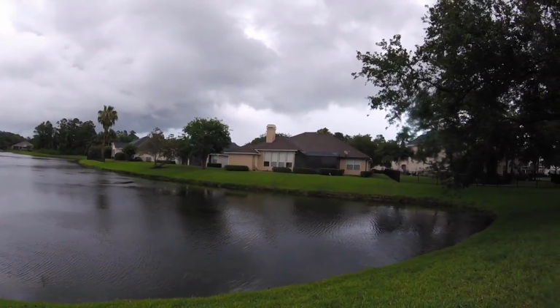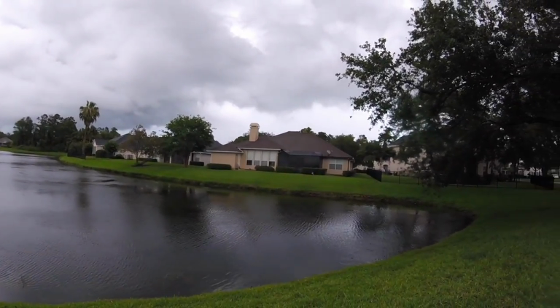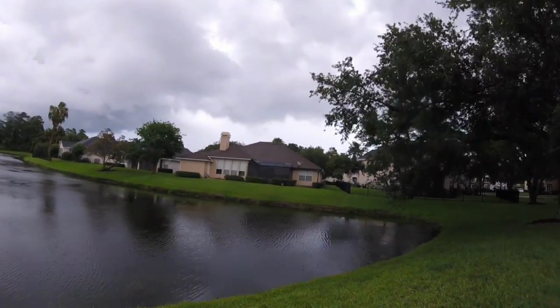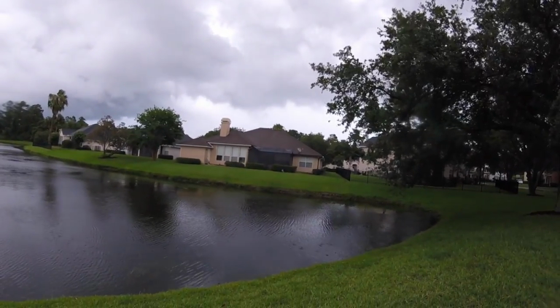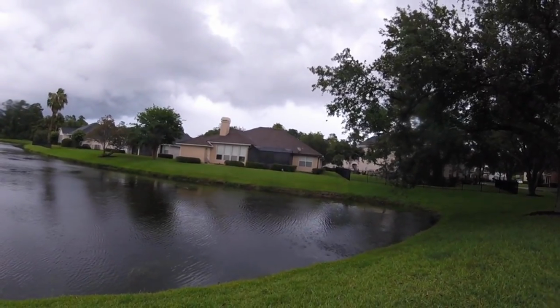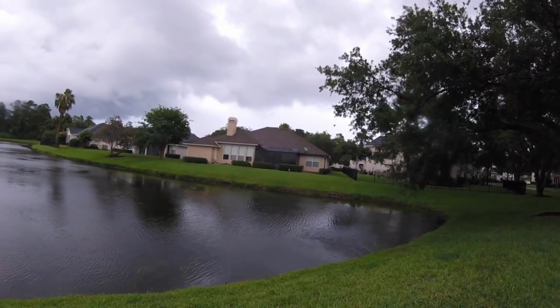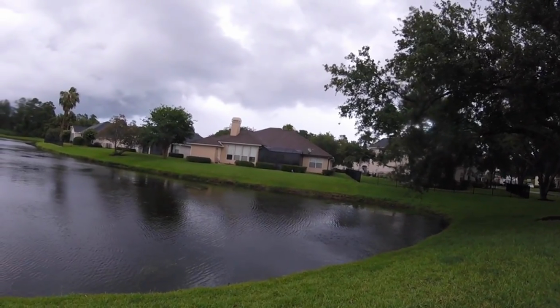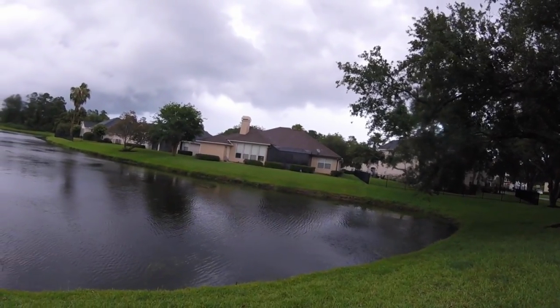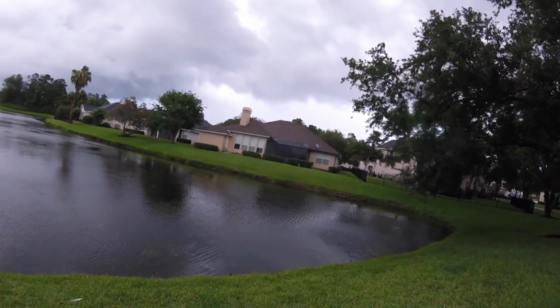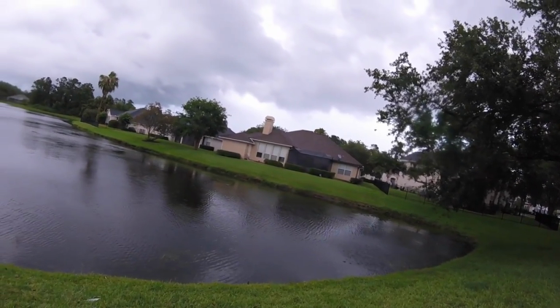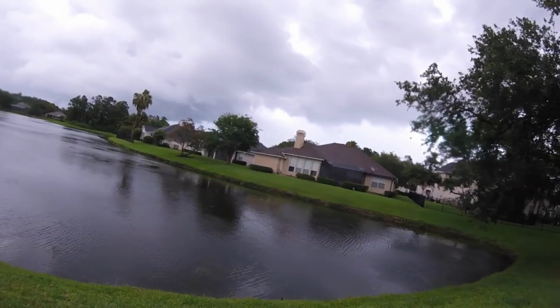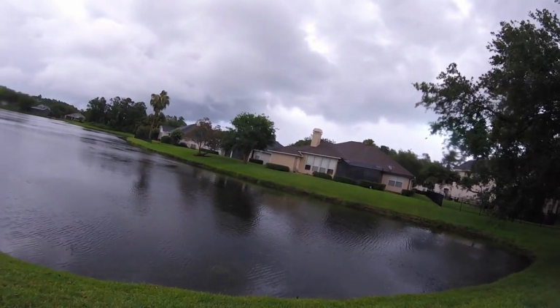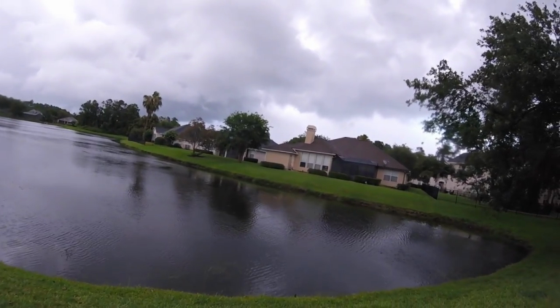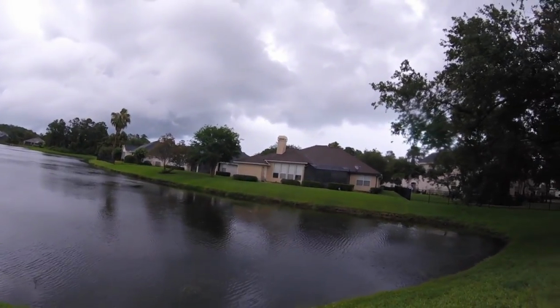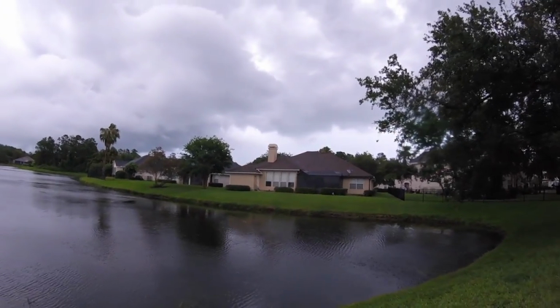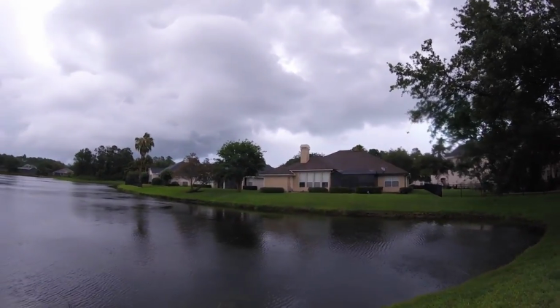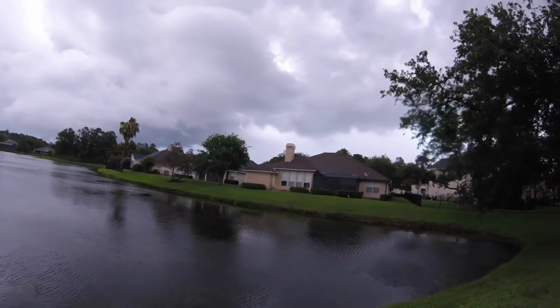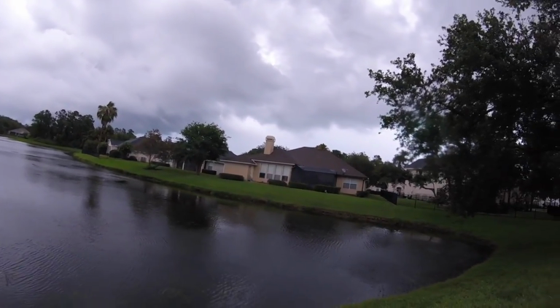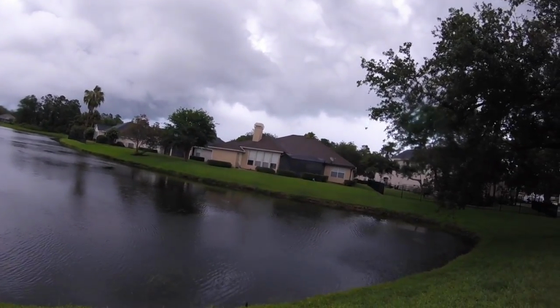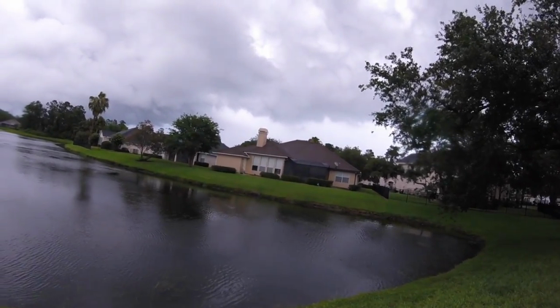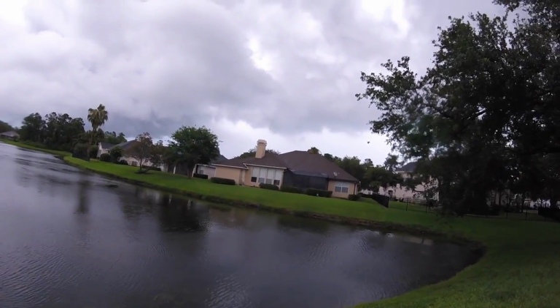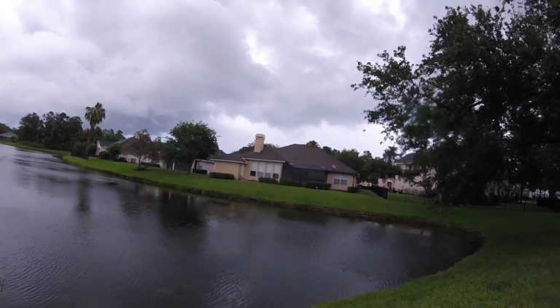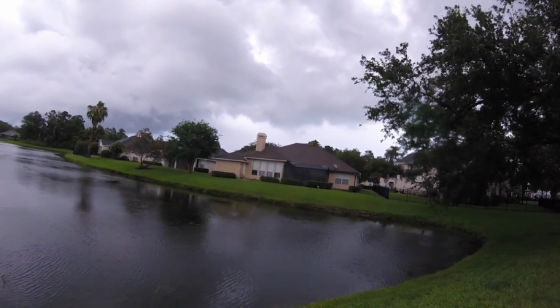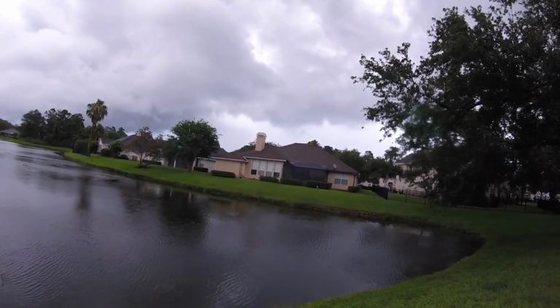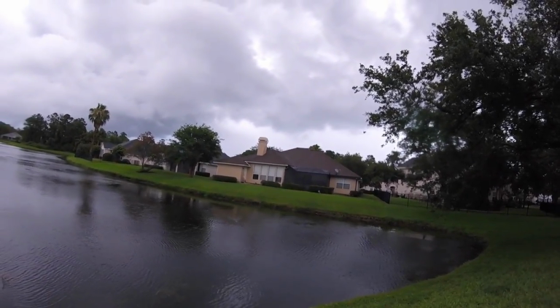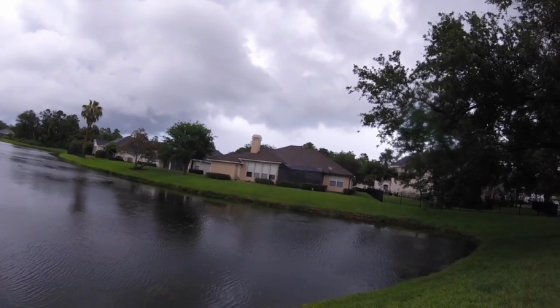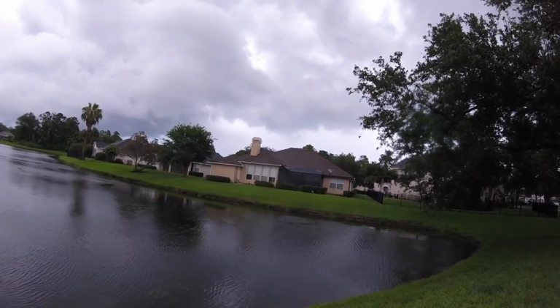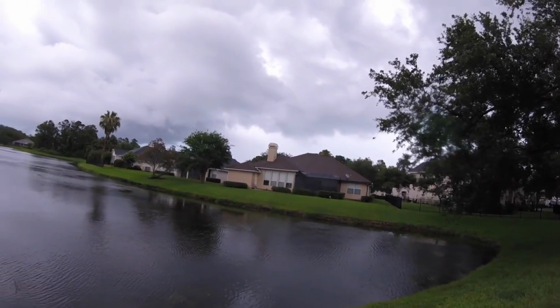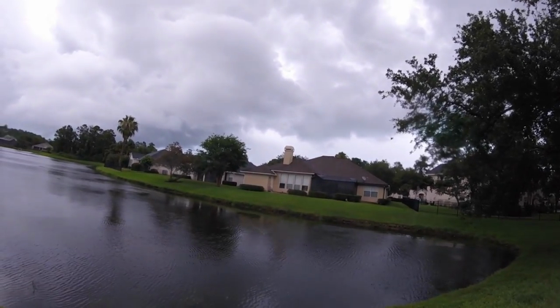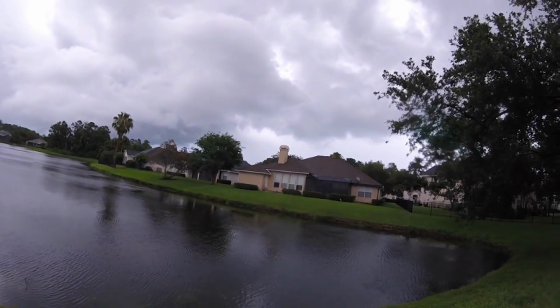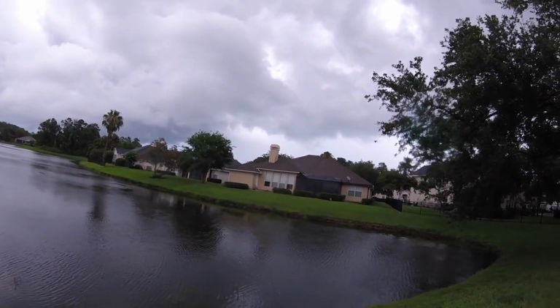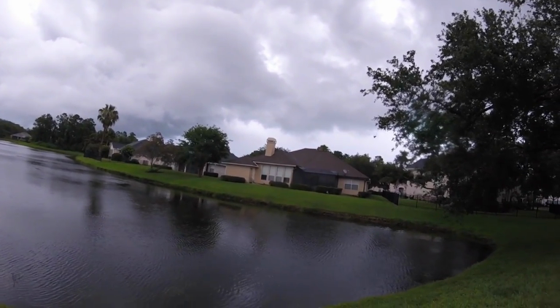All right — the rain let up just a little bit. We were literally leaving this pond and then all of a sudden the rain kind of slowed down, so we're out here giving it a go. I'm throwing this top-water spook because I just feel like it's really good top-water conditions with this super overcast weather, the rain clouds, everything like that.